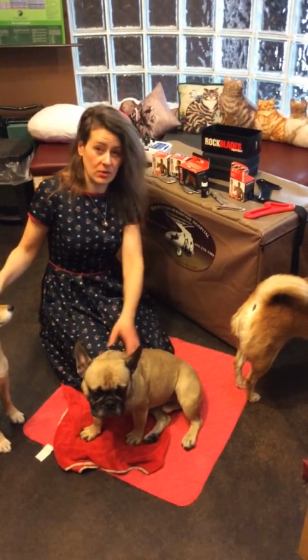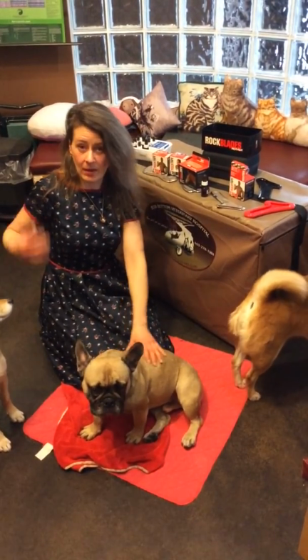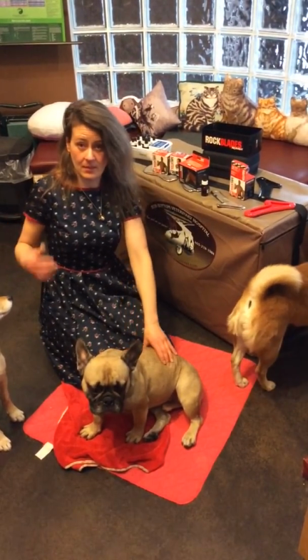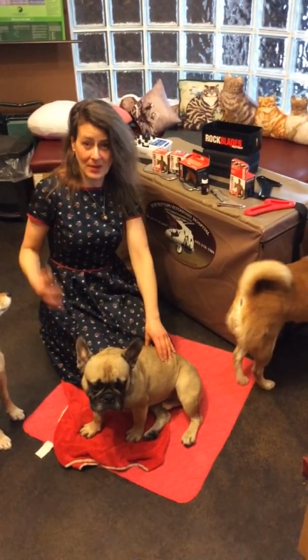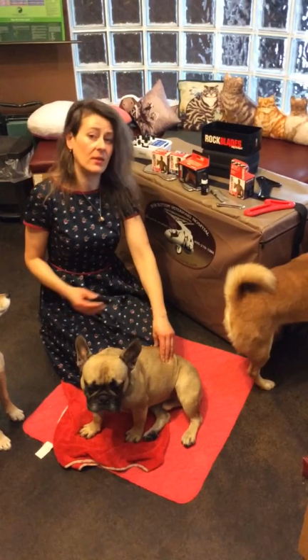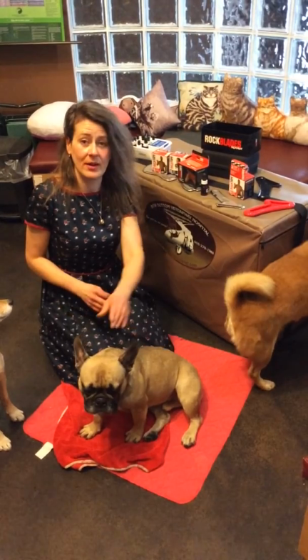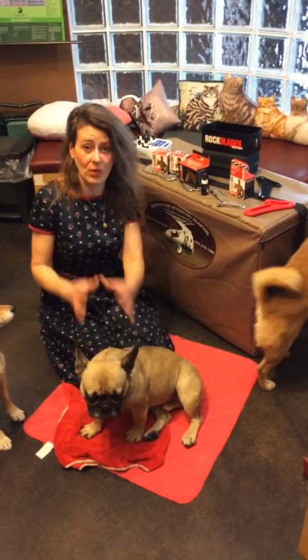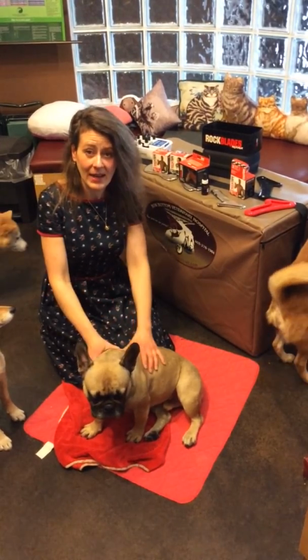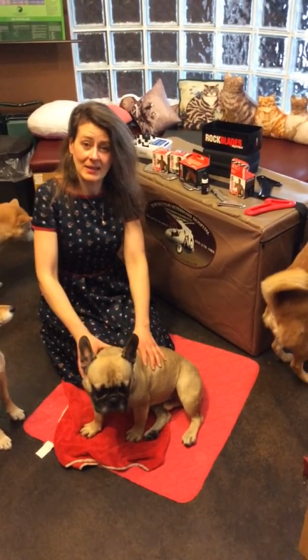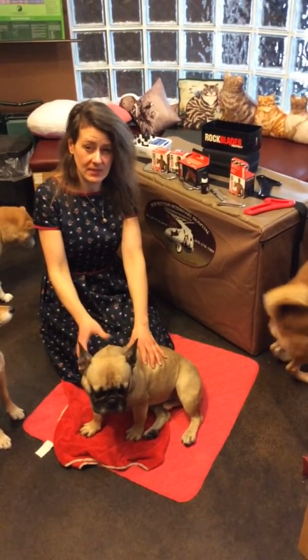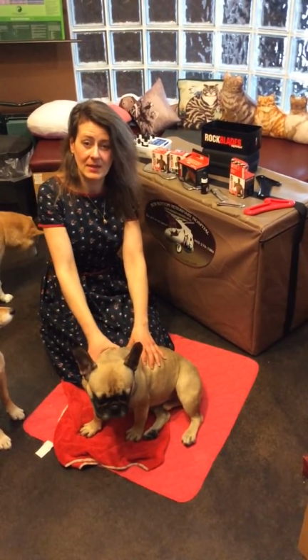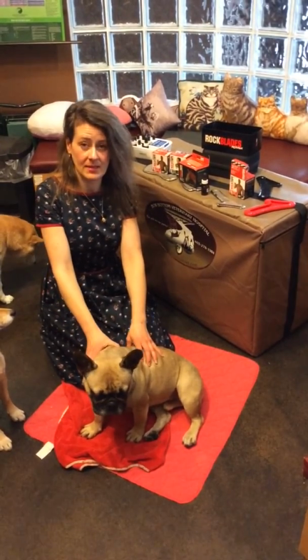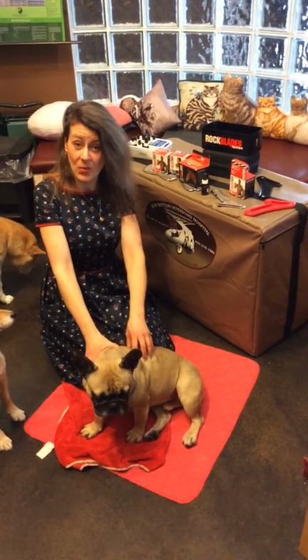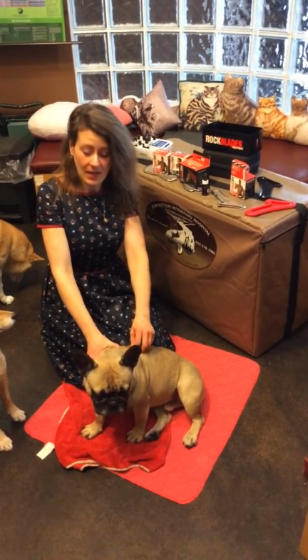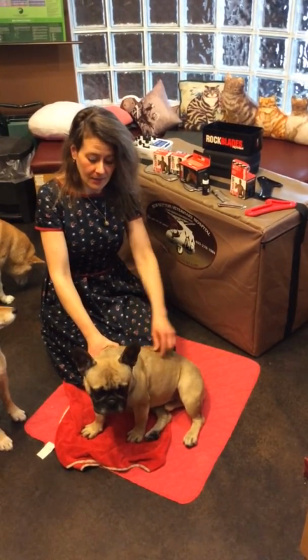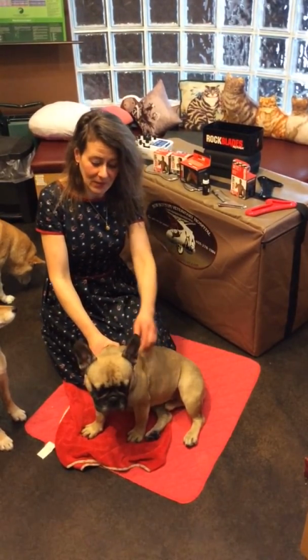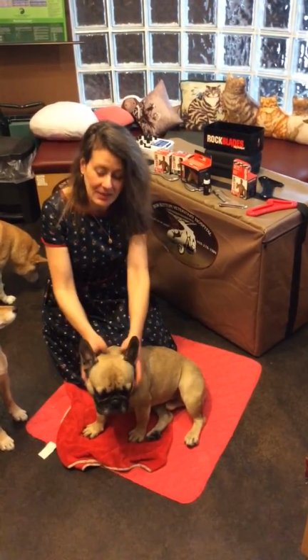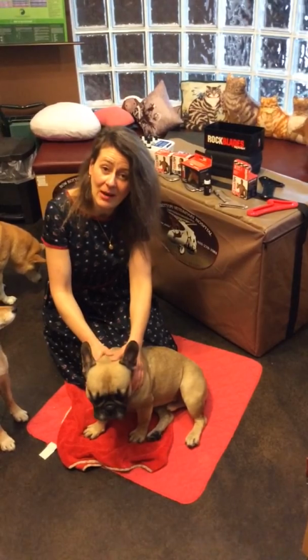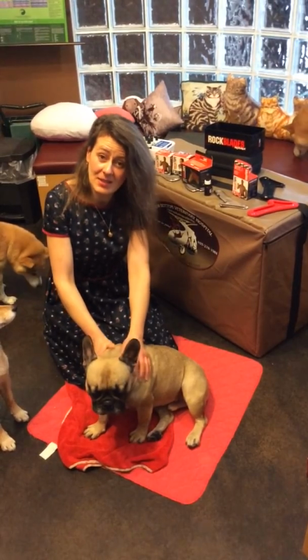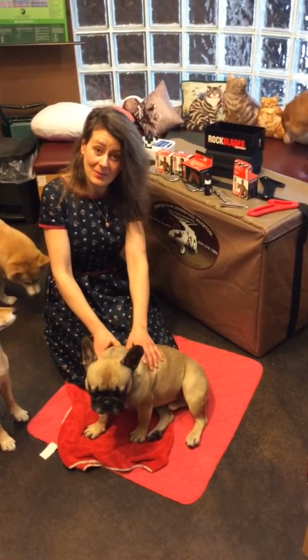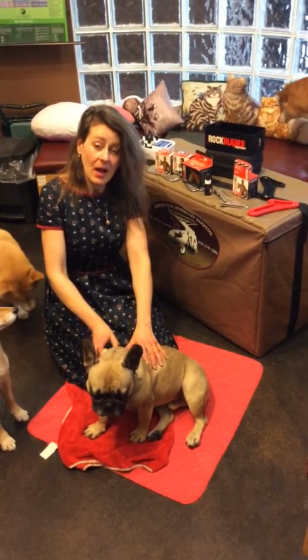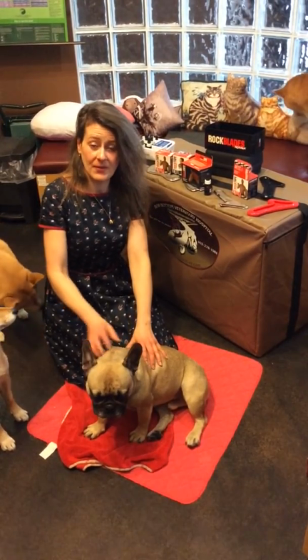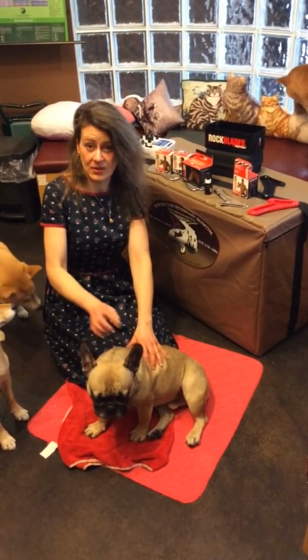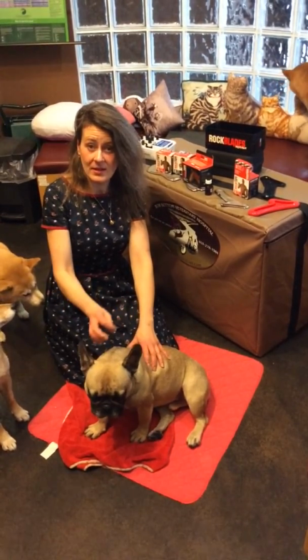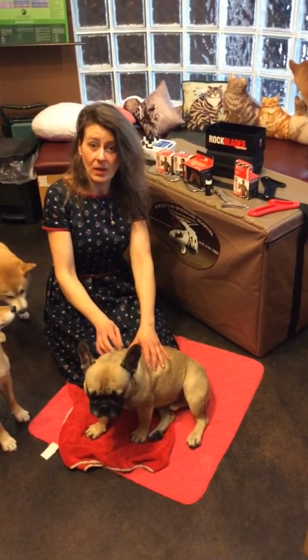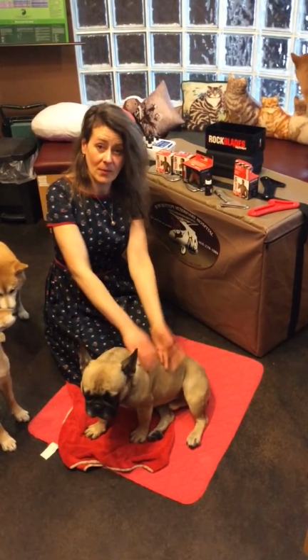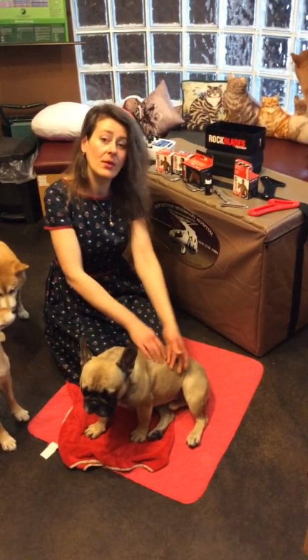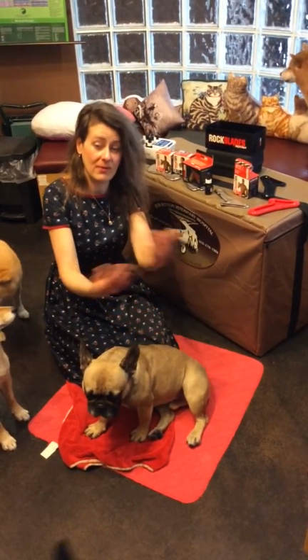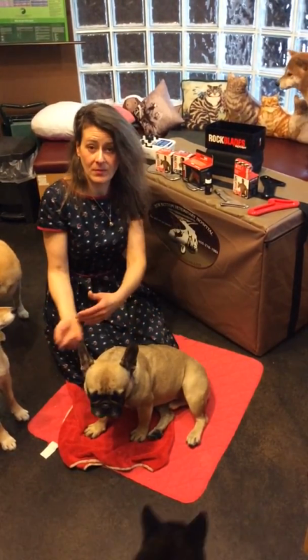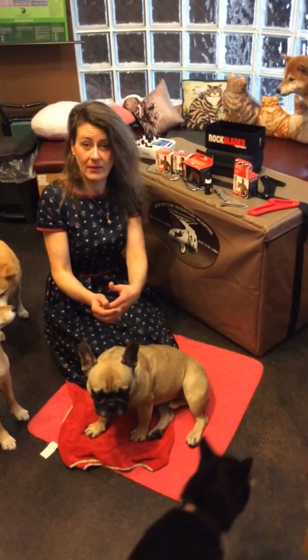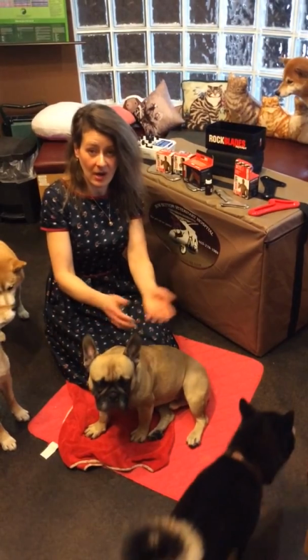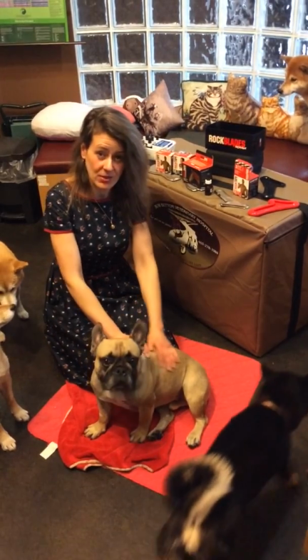If your pet is injured, by all means bring them to their veterinarian right away and get that physical exam done — that is so important. When we're dealing with chiropractic malalignments, often veterinarians will perform chiro or refer them to a veterinary chiropractor.